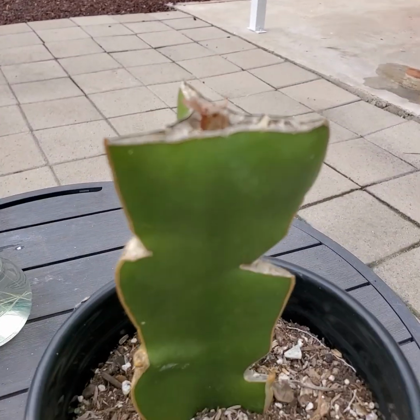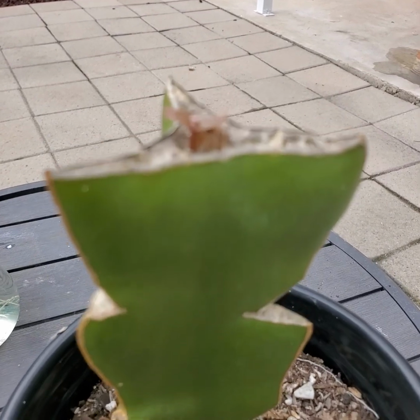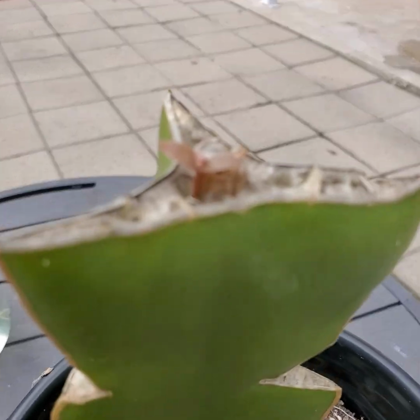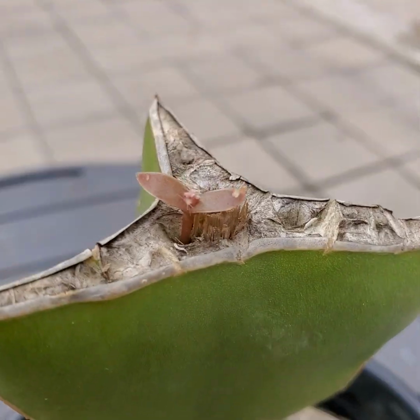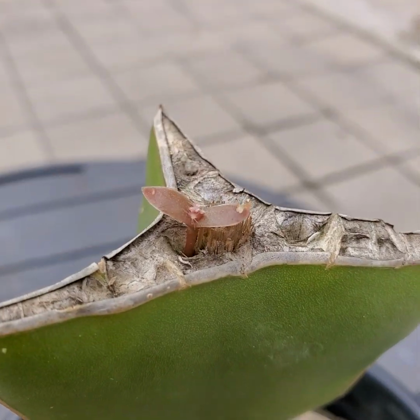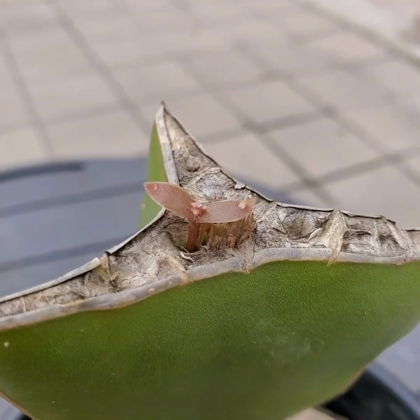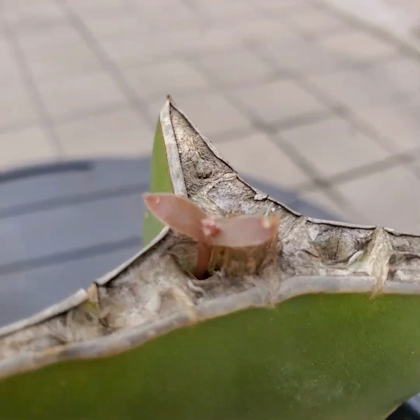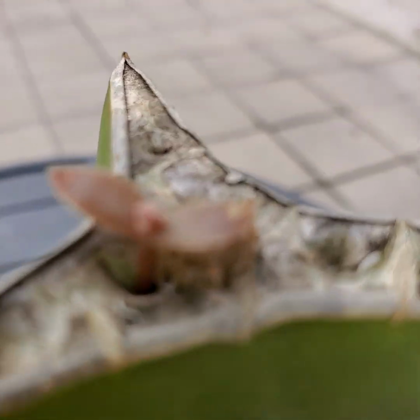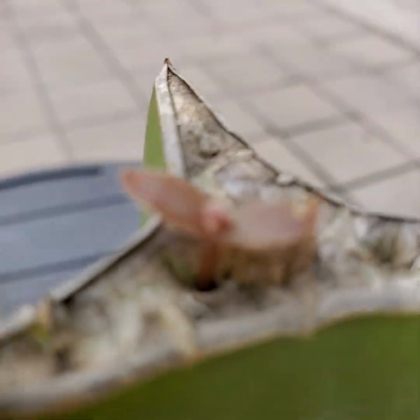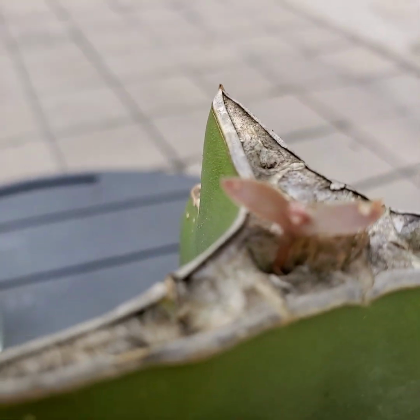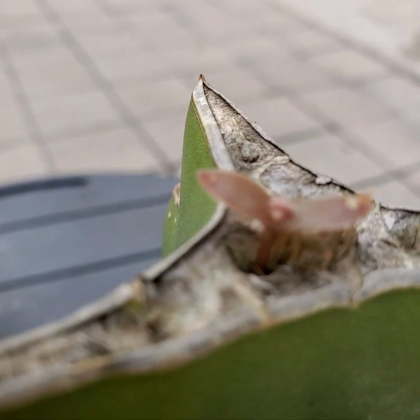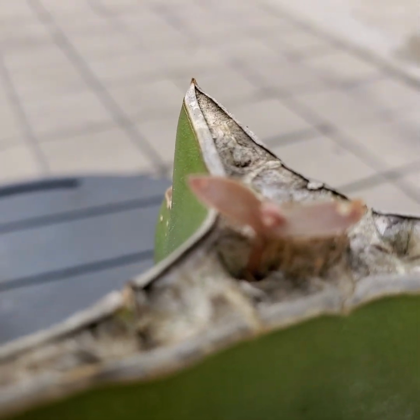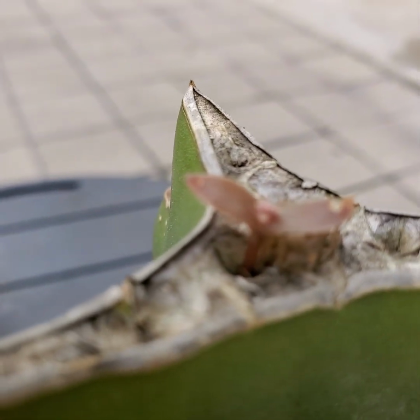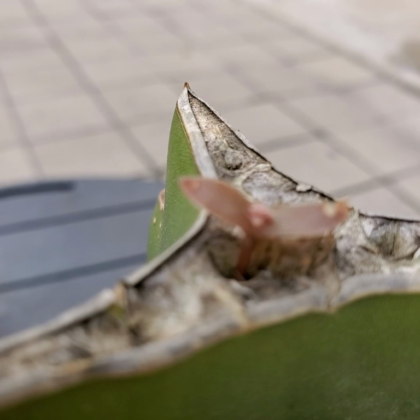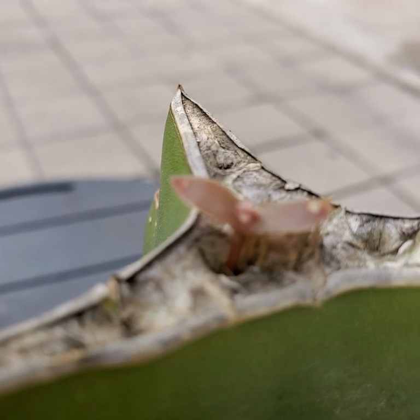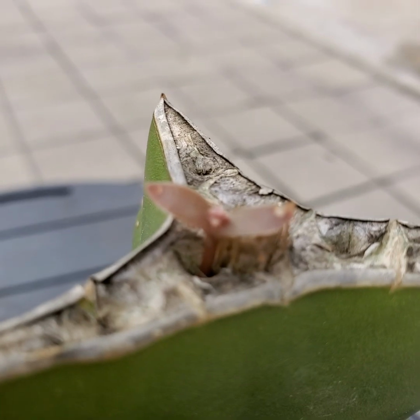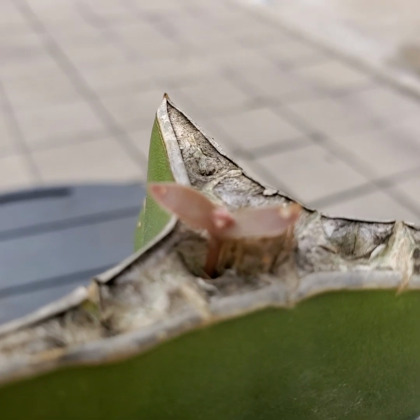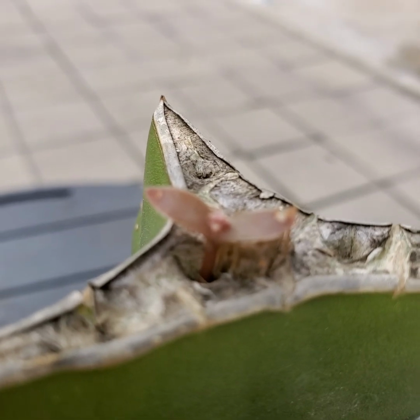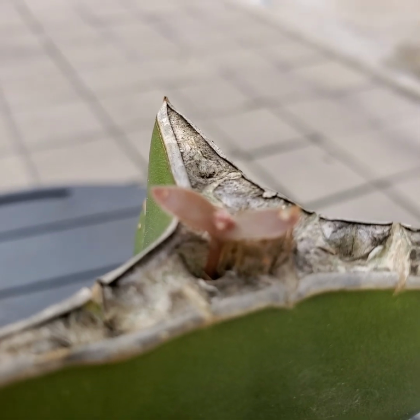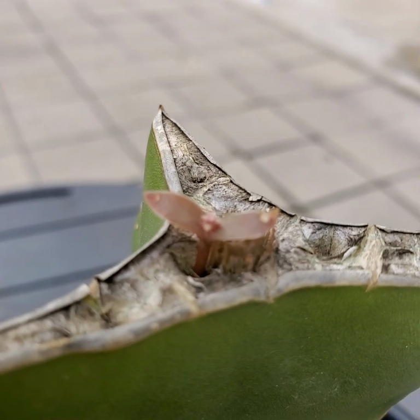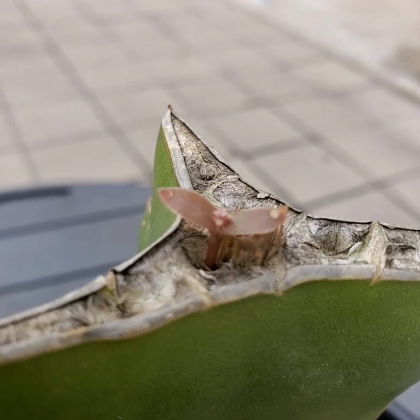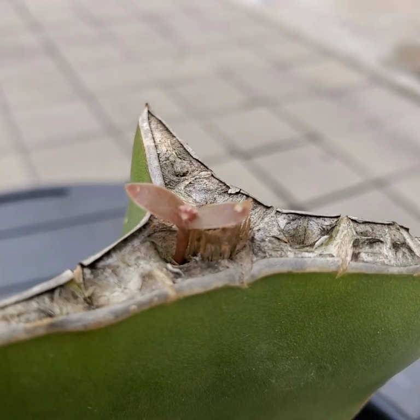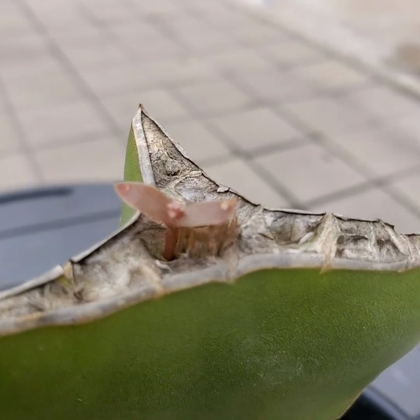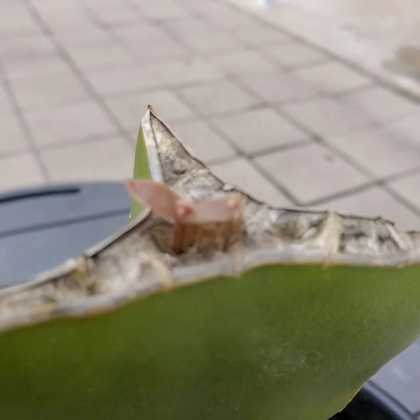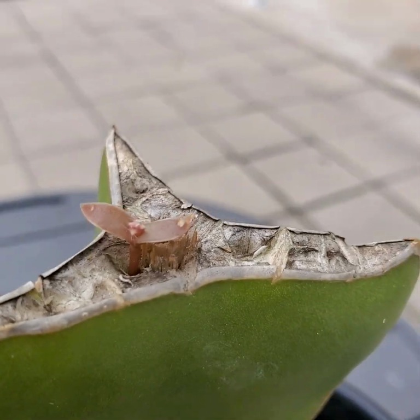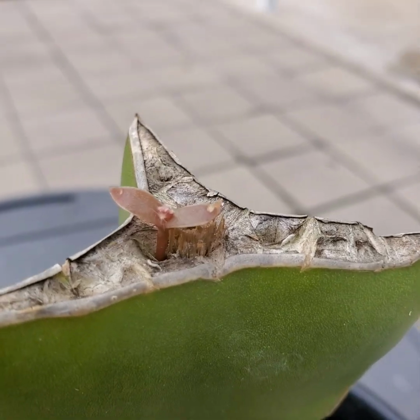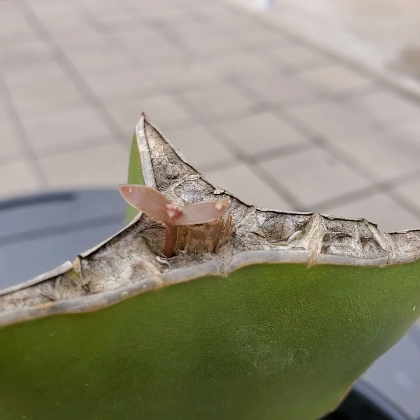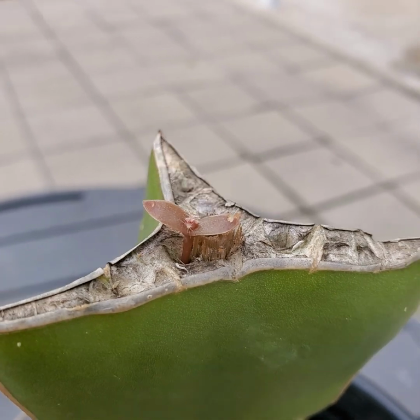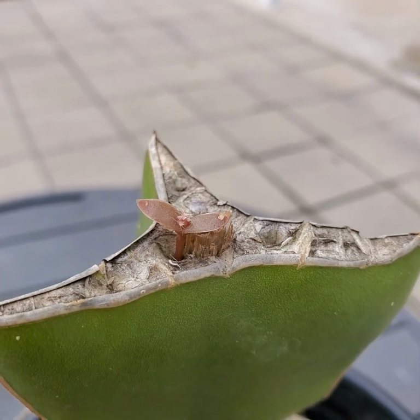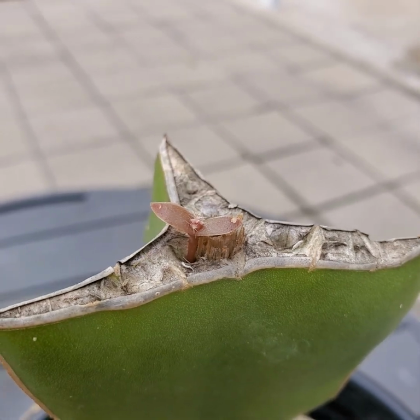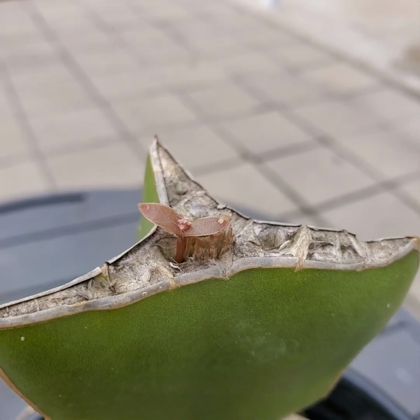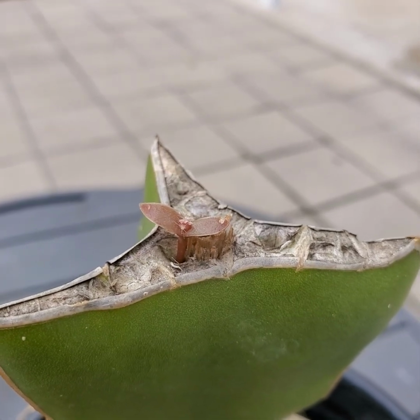A couple of them died, and I was about to get very discouraged in this grafting attempt. But I just left it alone, and eventually, as you can see, I think it took — my graft worked.